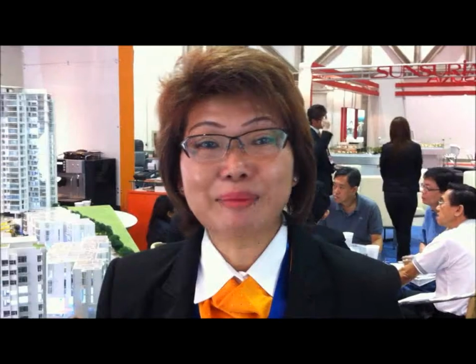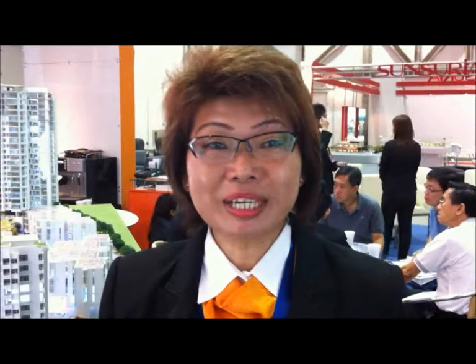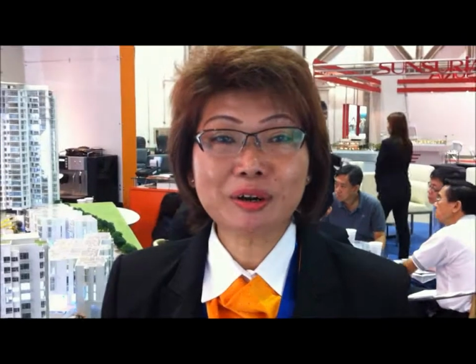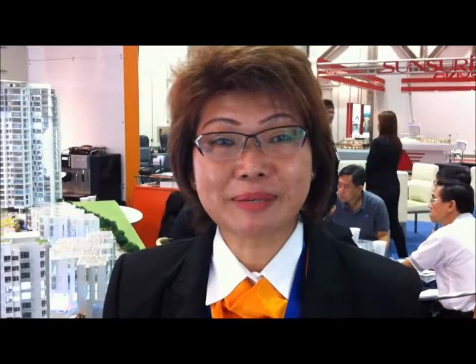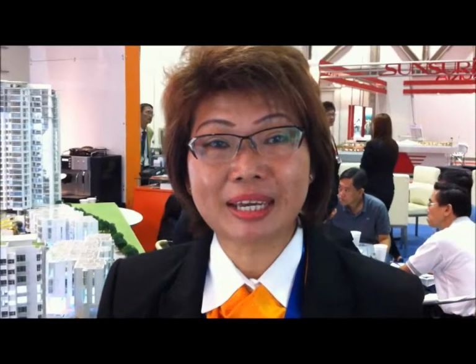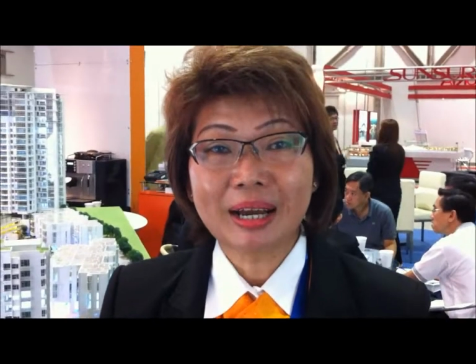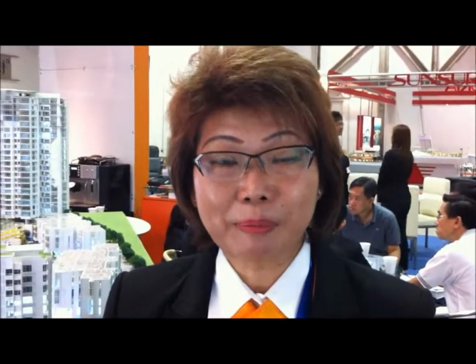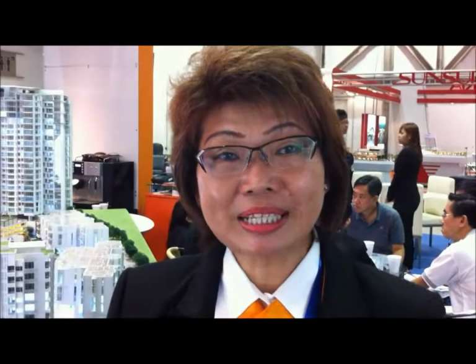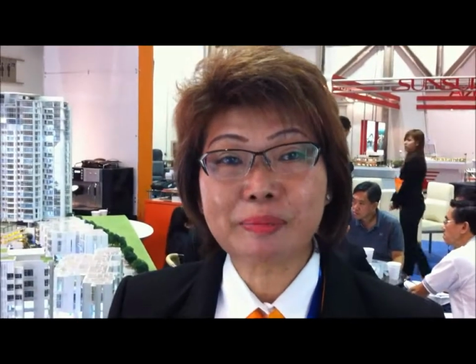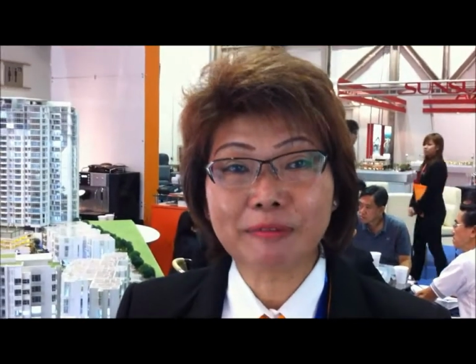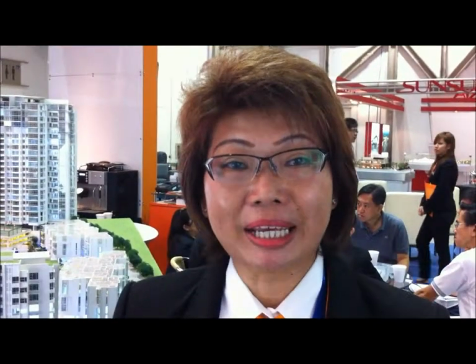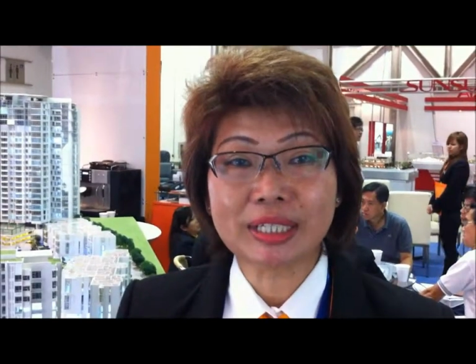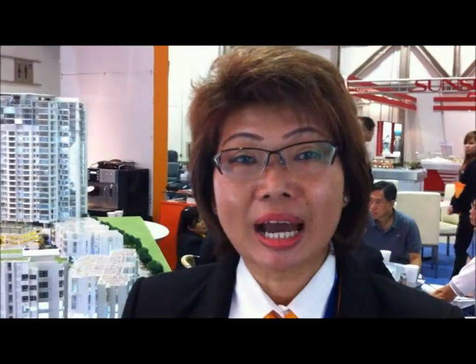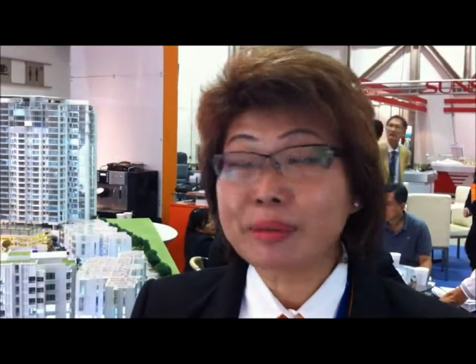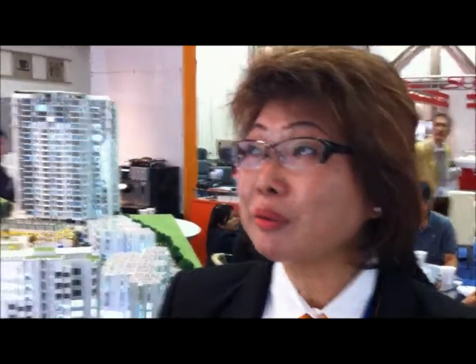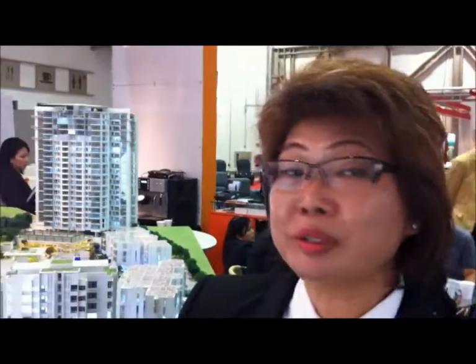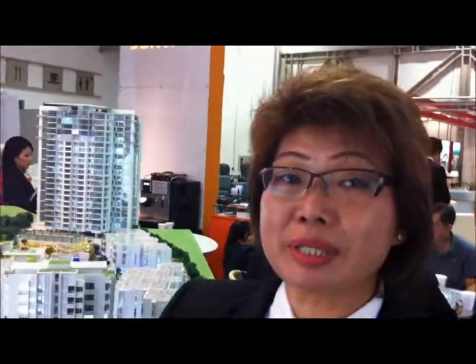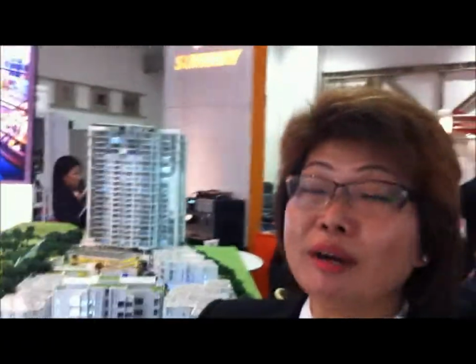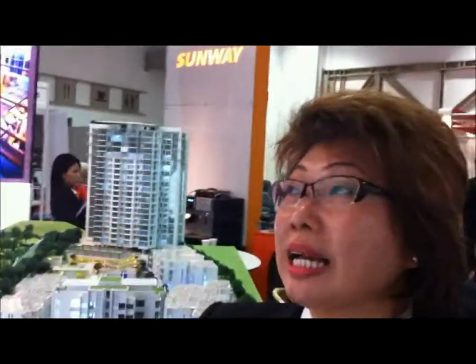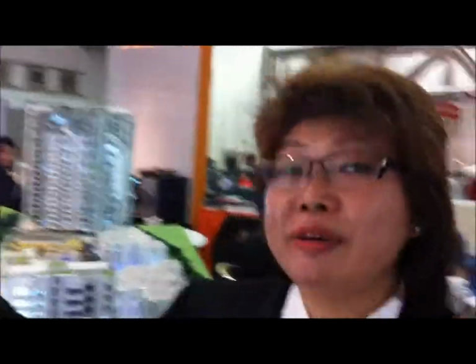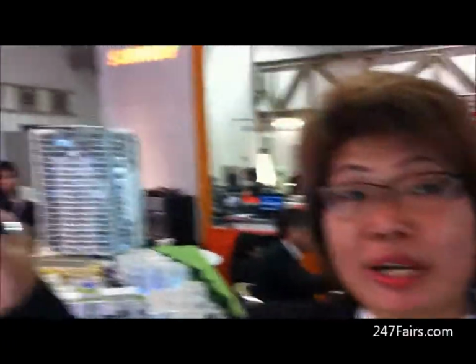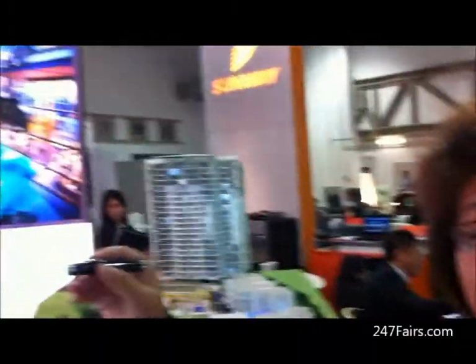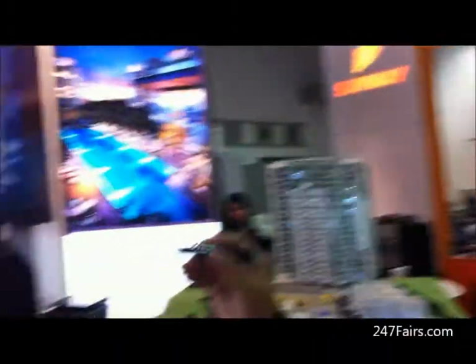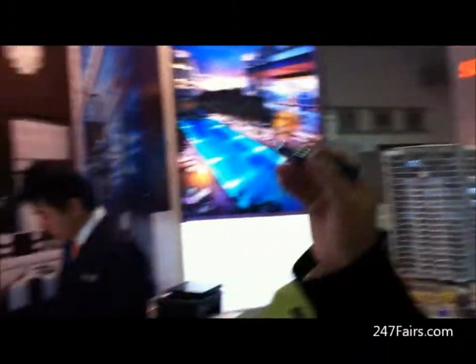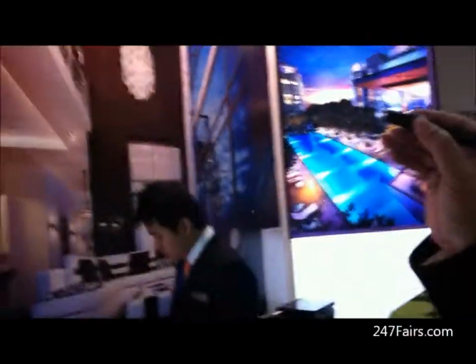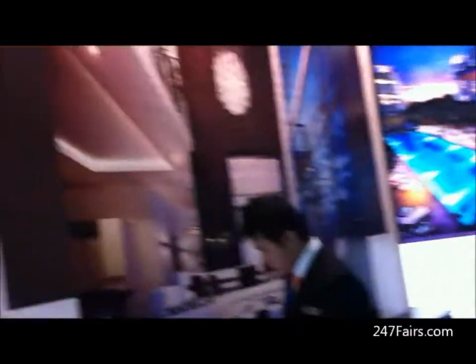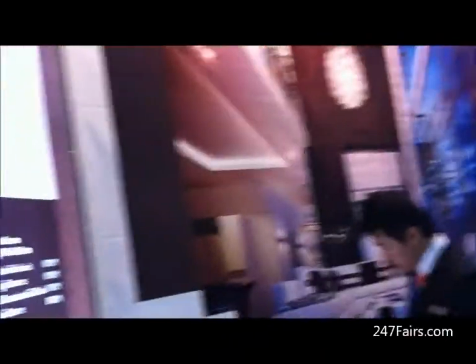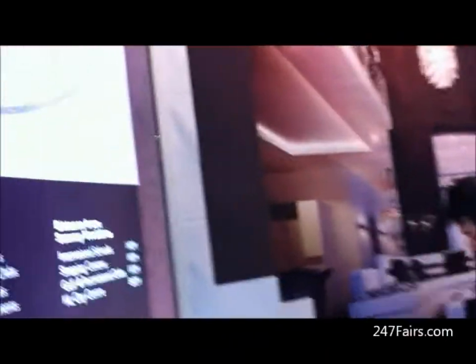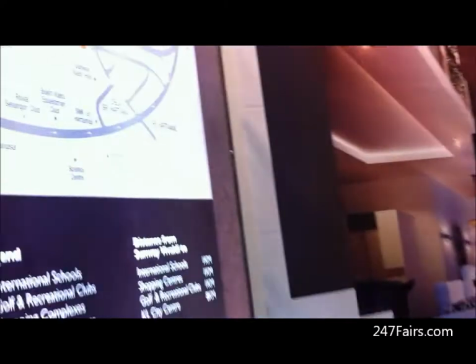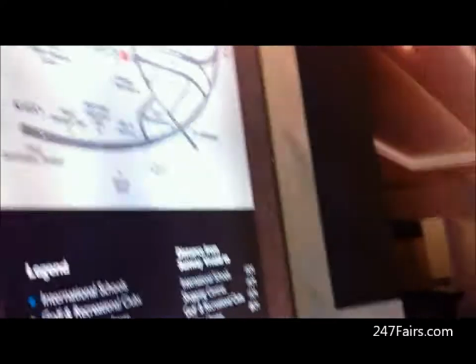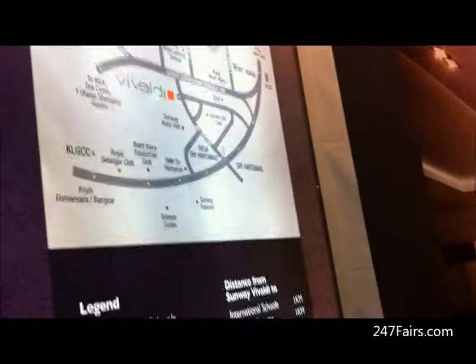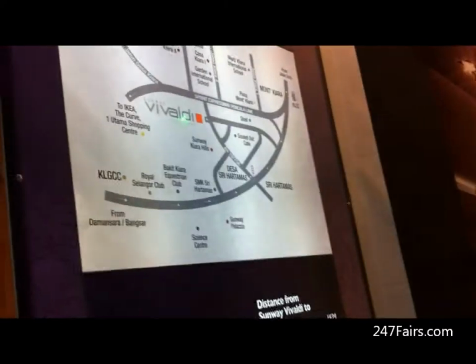I'm Julie Yeong from CVT Property Central Bahag from Malaysia. I'm here to show the project of Sunway Vibadi, located in Mont Kiara, Seri Hatamas.